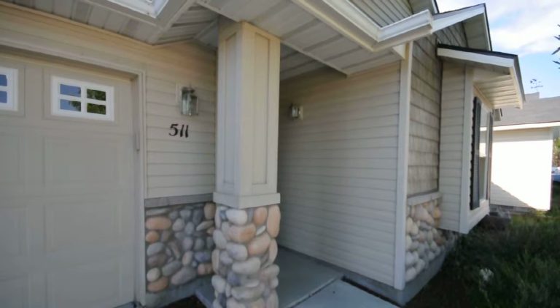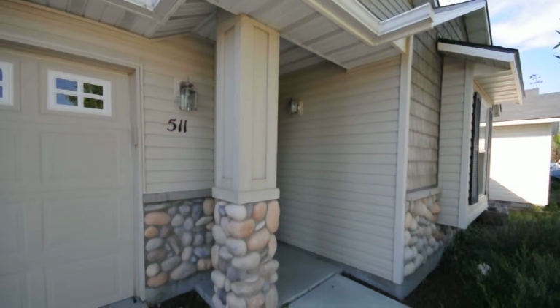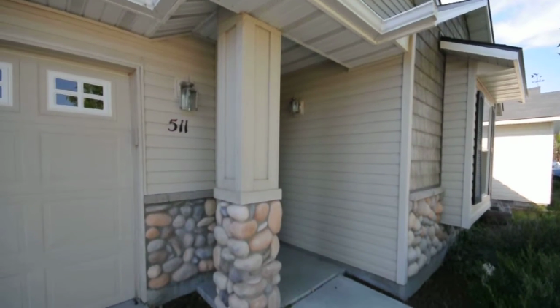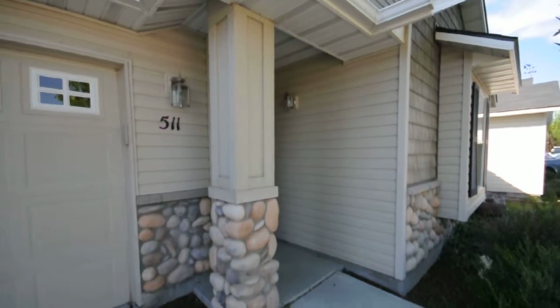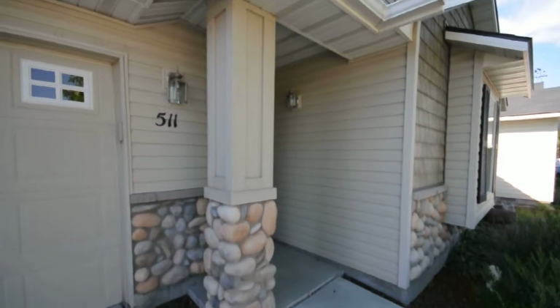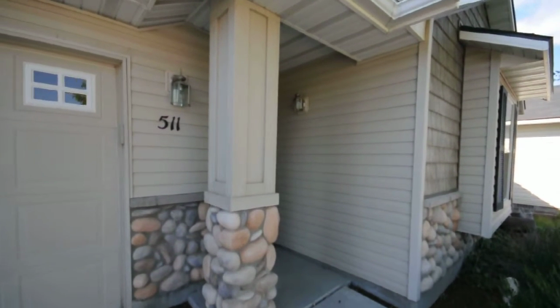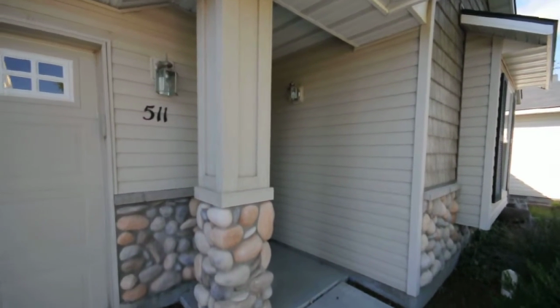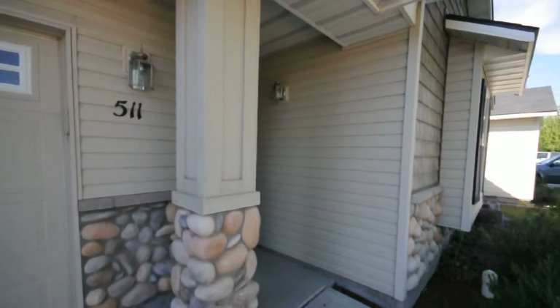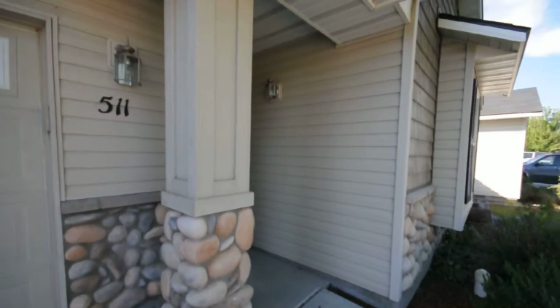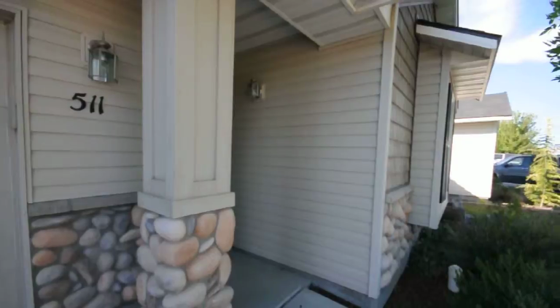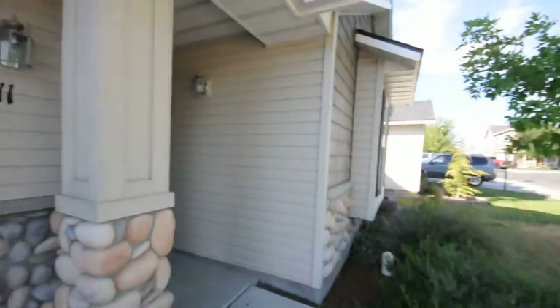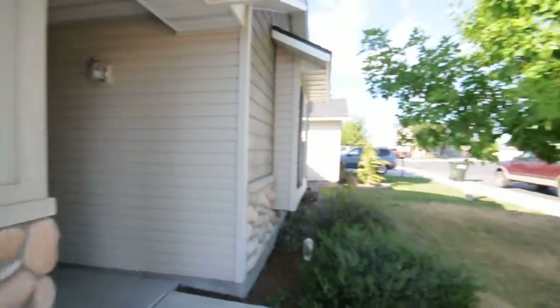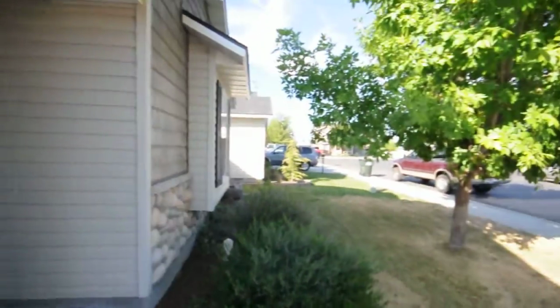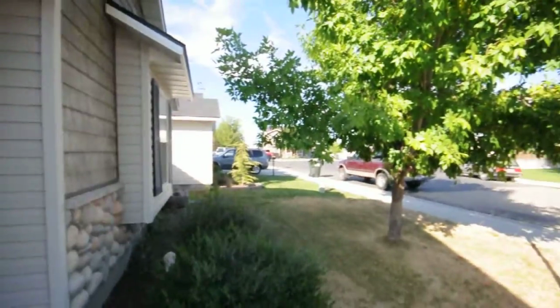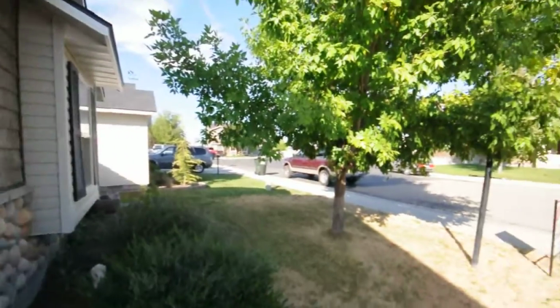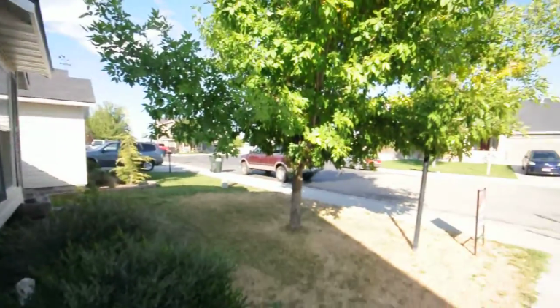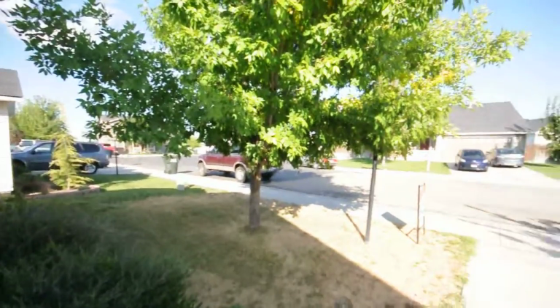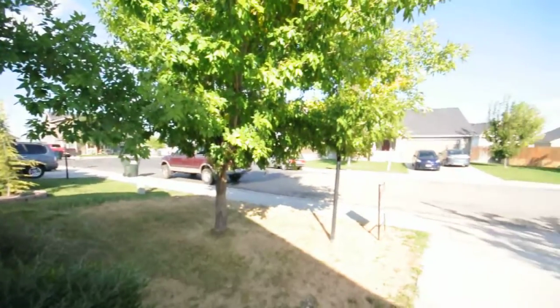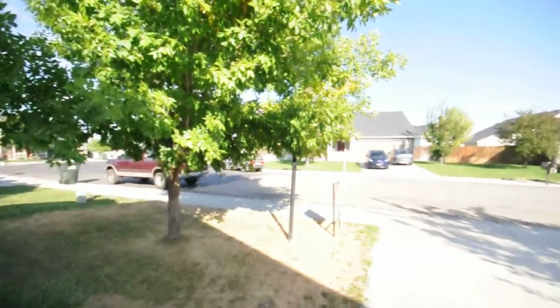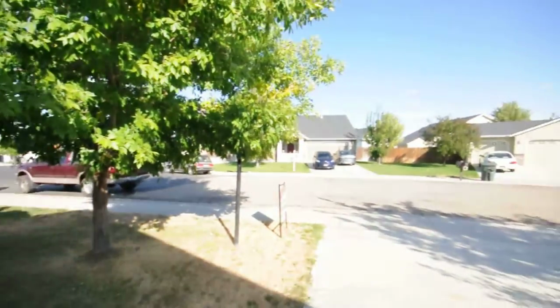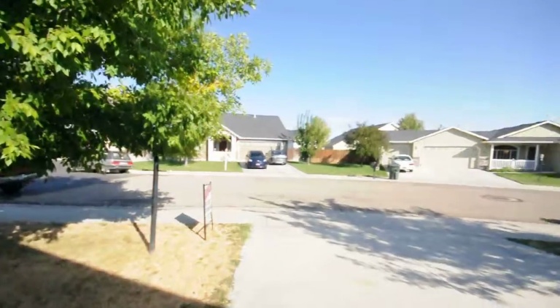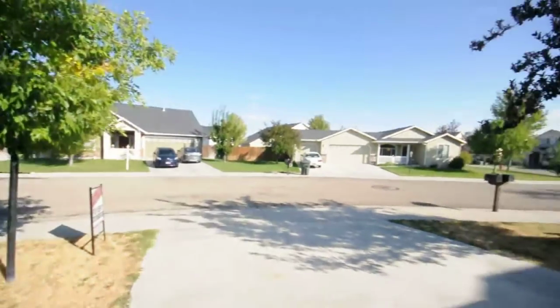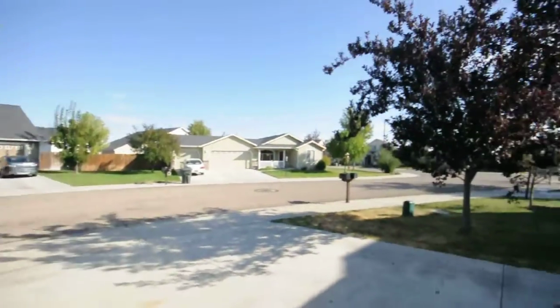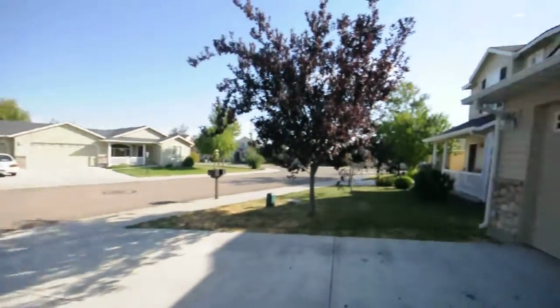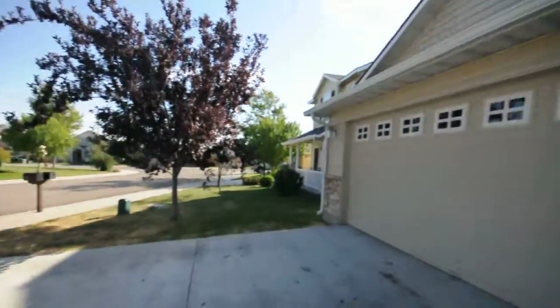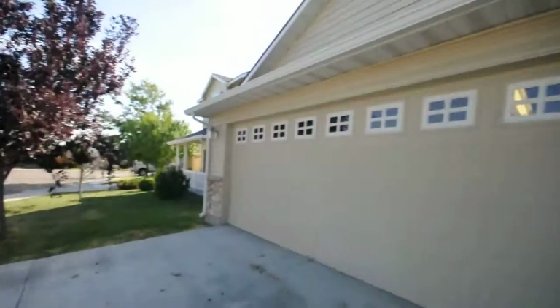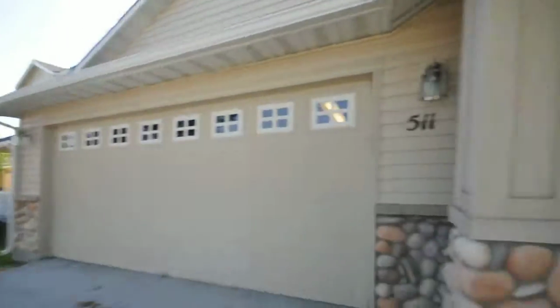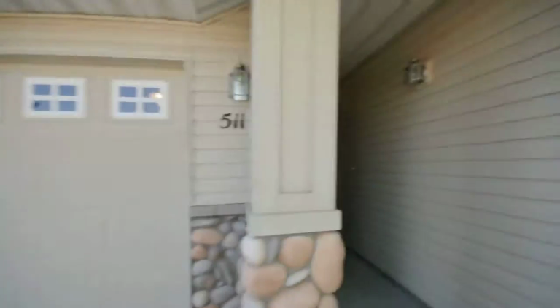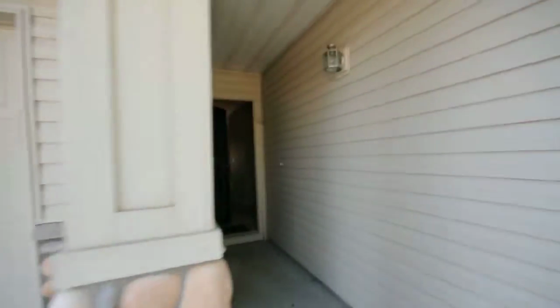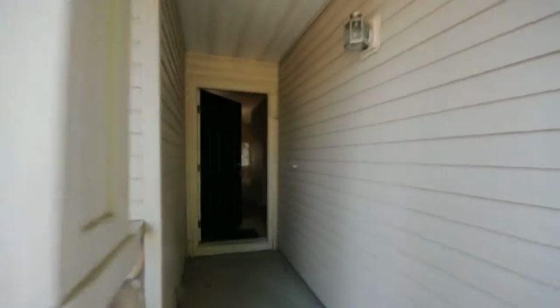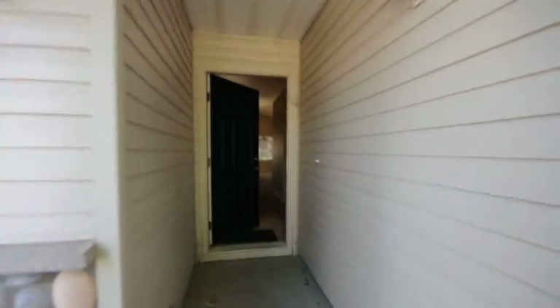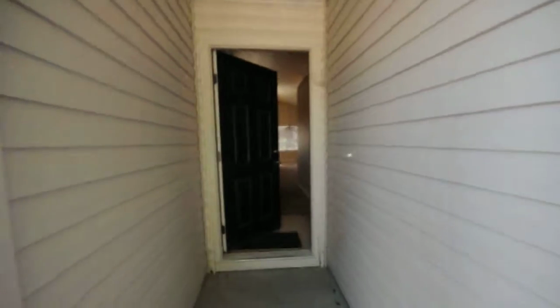We're here at 511 North Lahar Place in Cunha, located just off of 4th and K Street, very close to downtown Cunha. It's a nice cul-de-sac over here. It's a three-bedroom, two-bathroom house with a two-car garage.